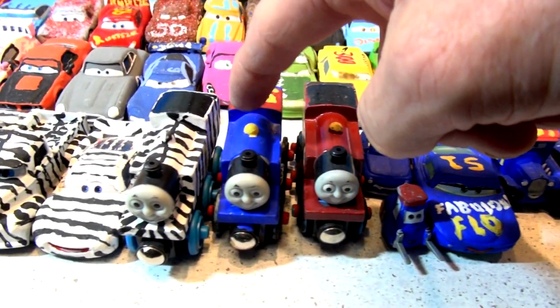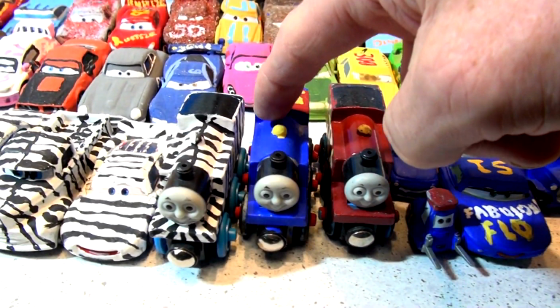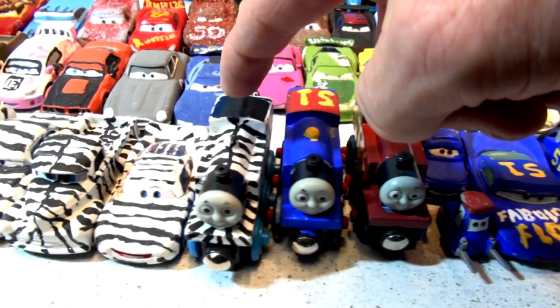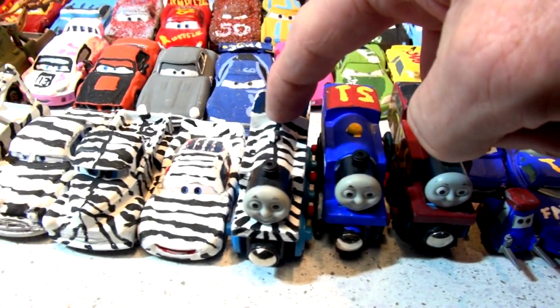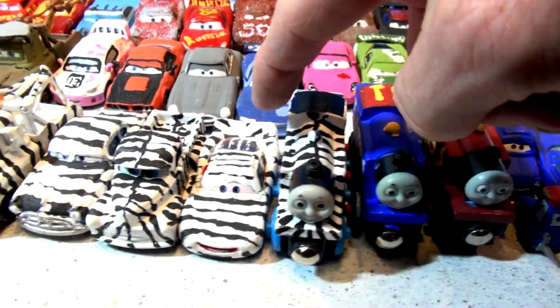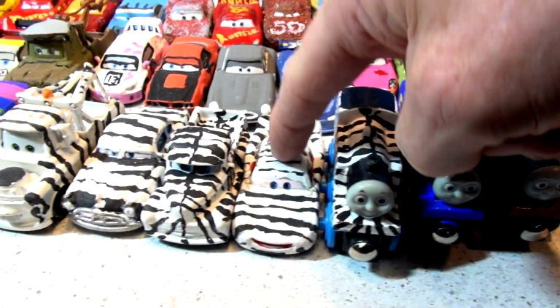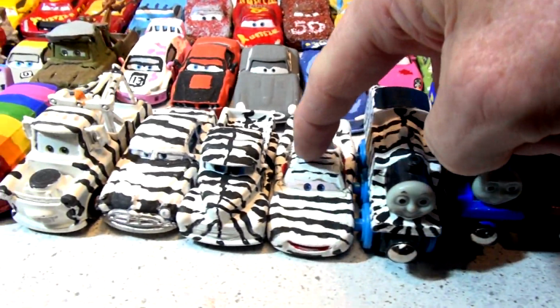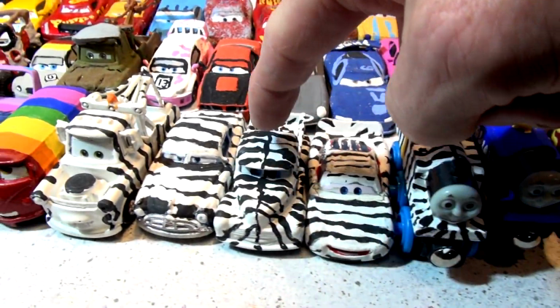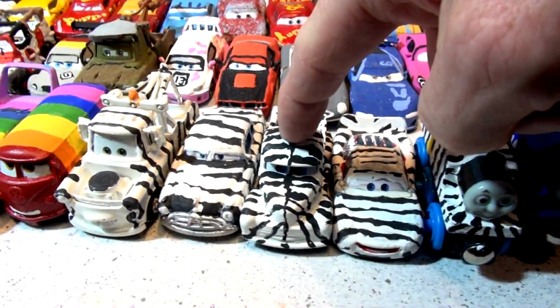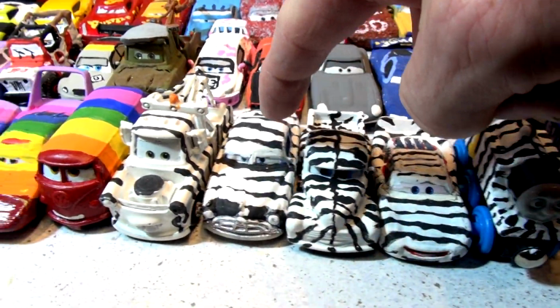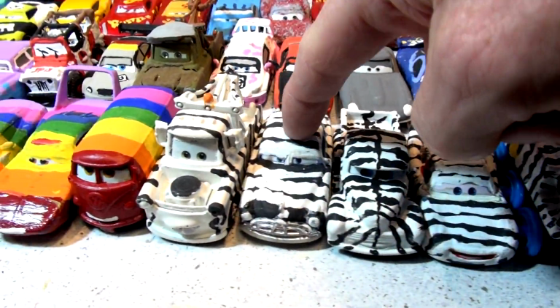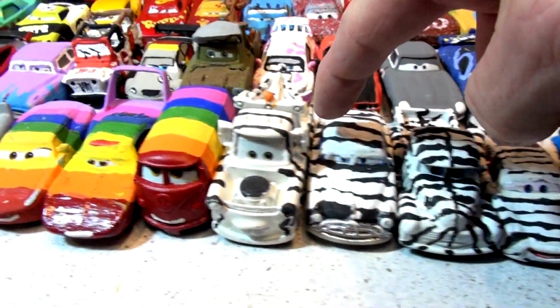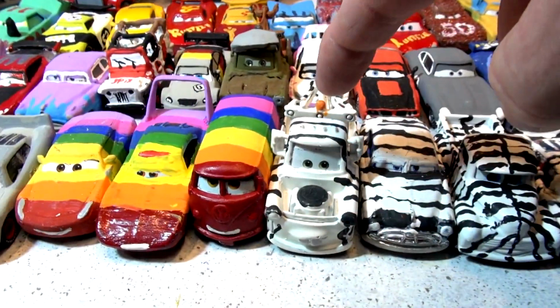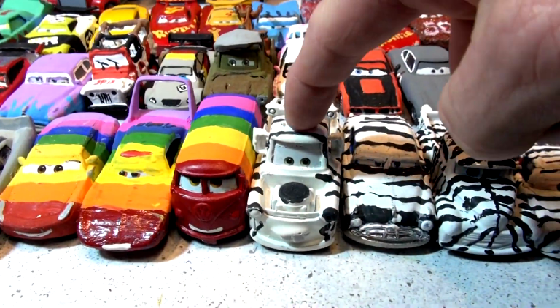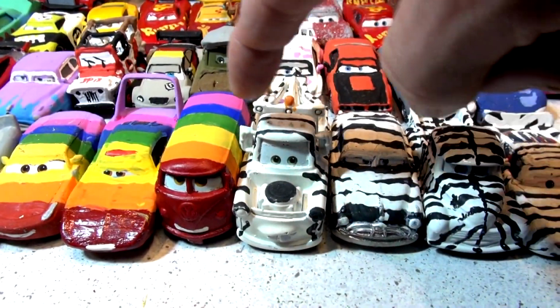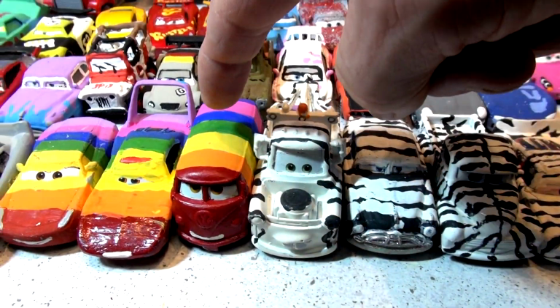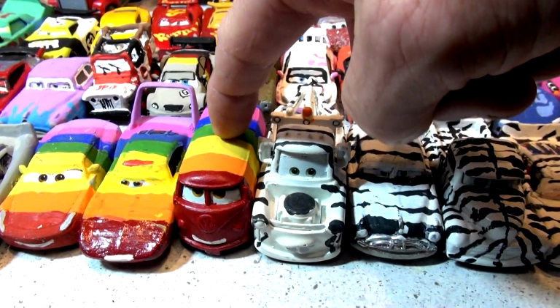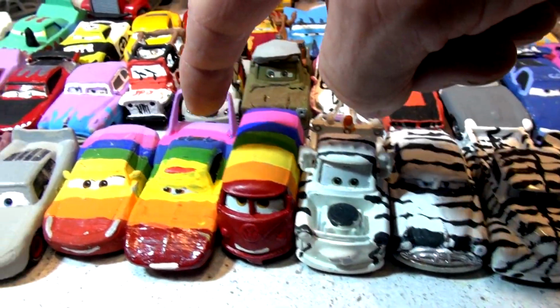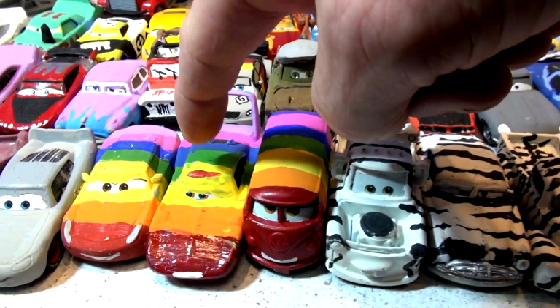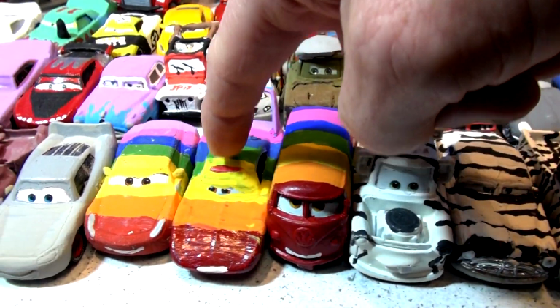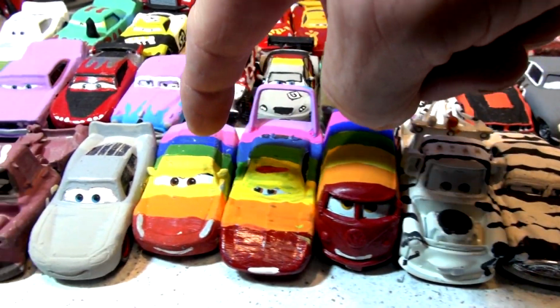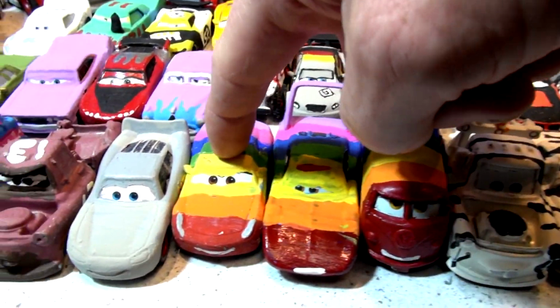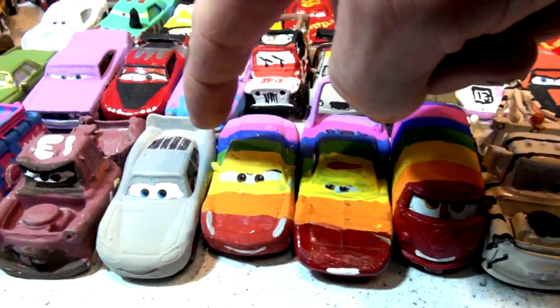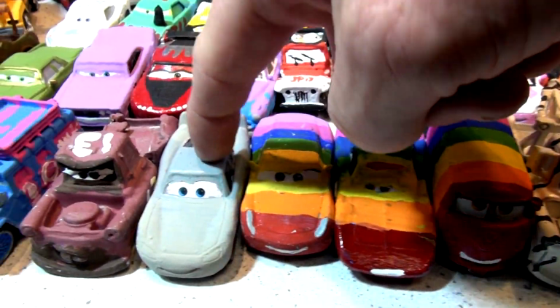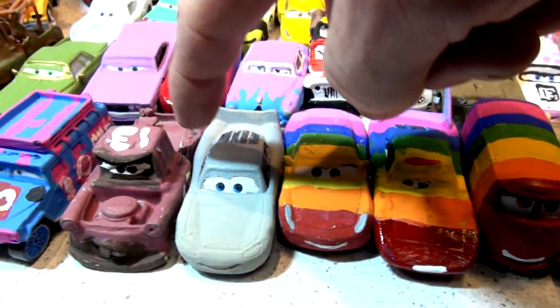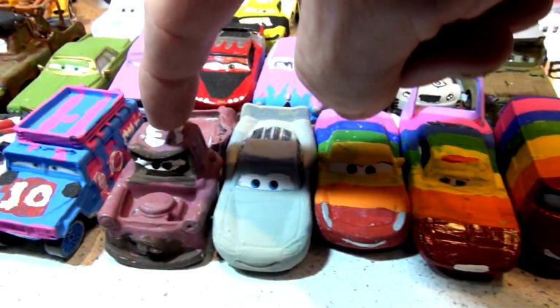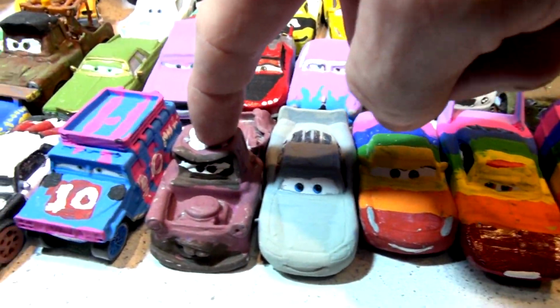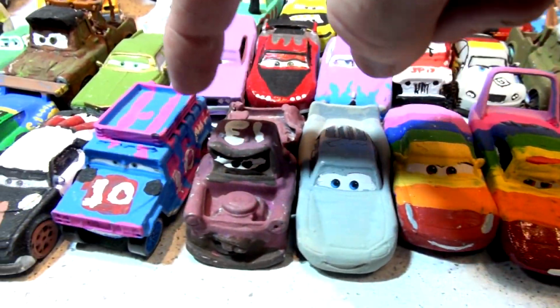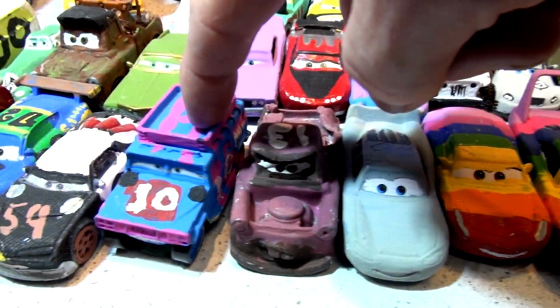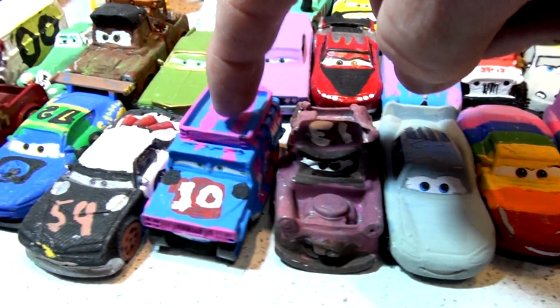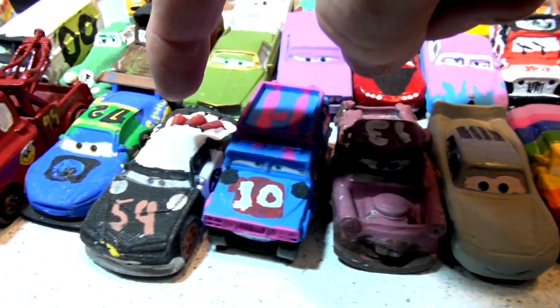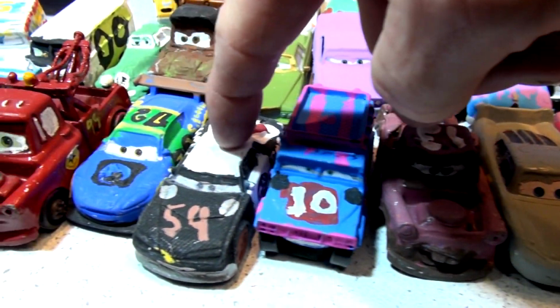12, 13, 14, 15, 16, 17, 18, 19, 20, 21, 22.